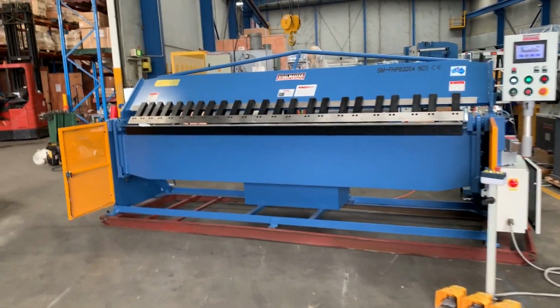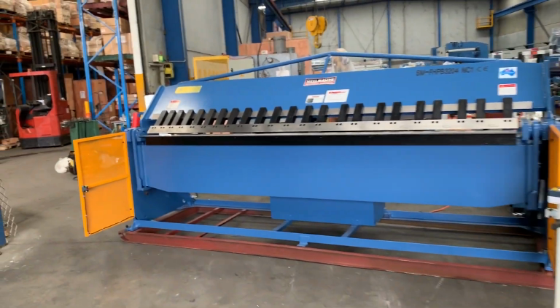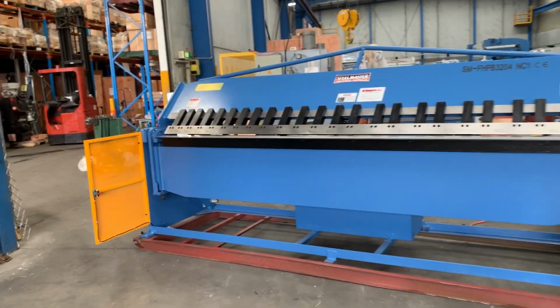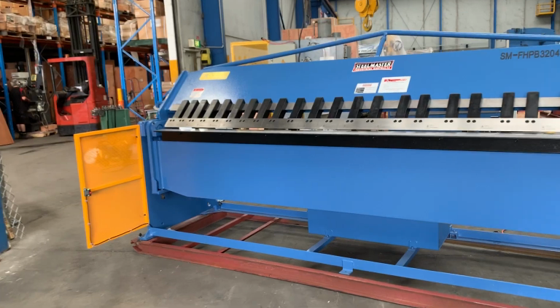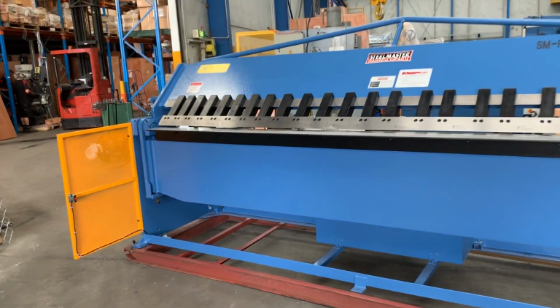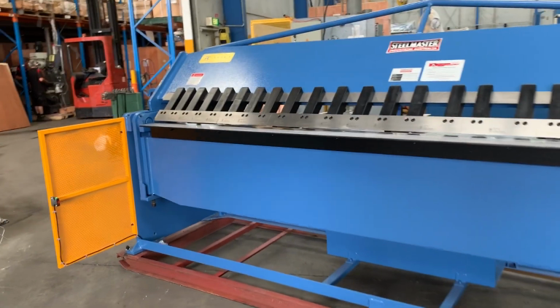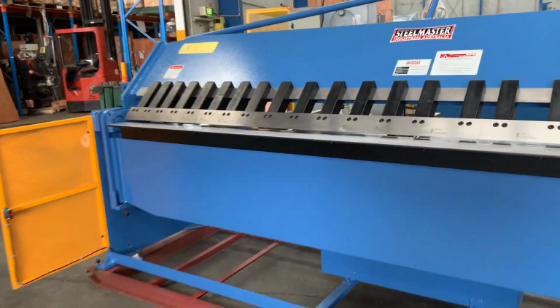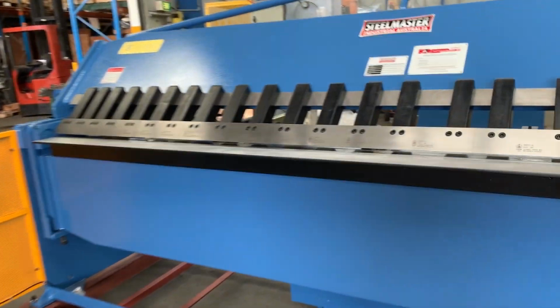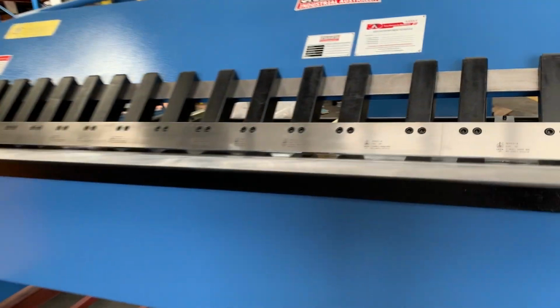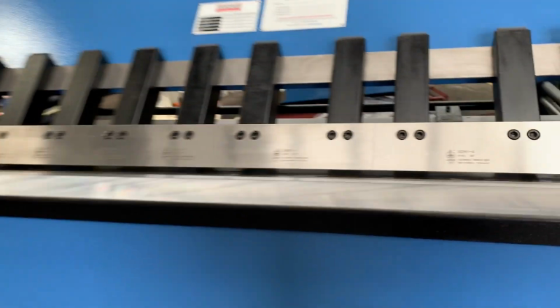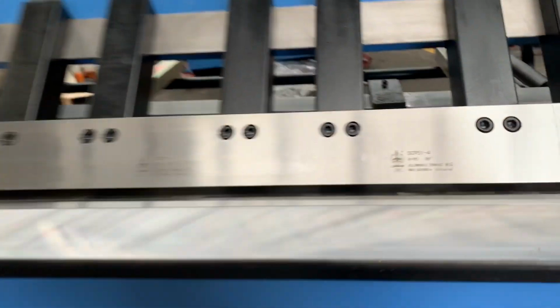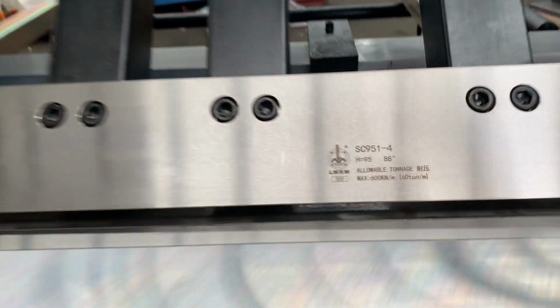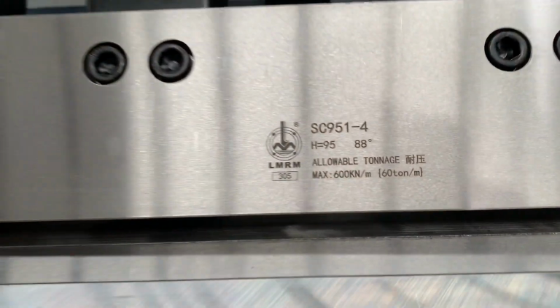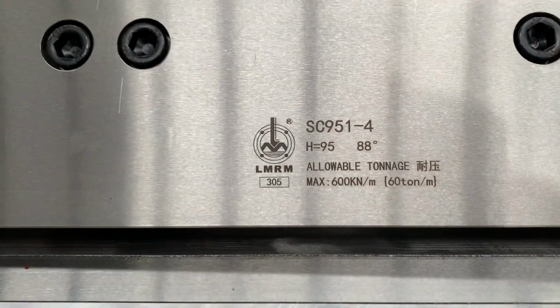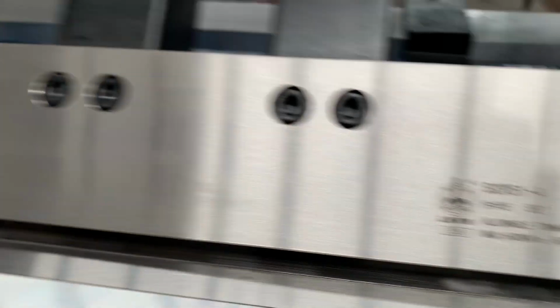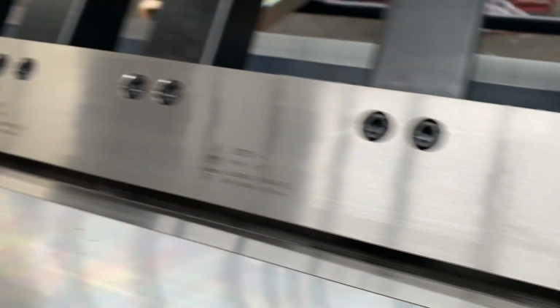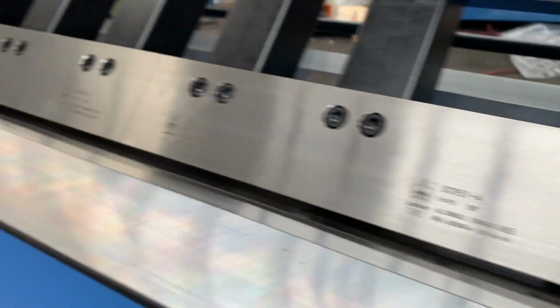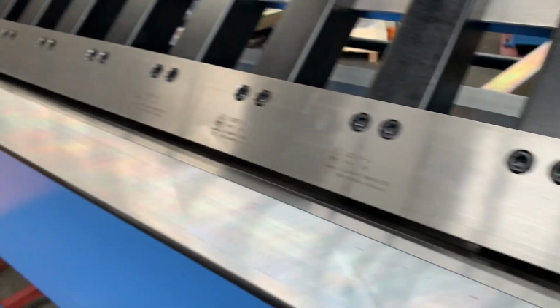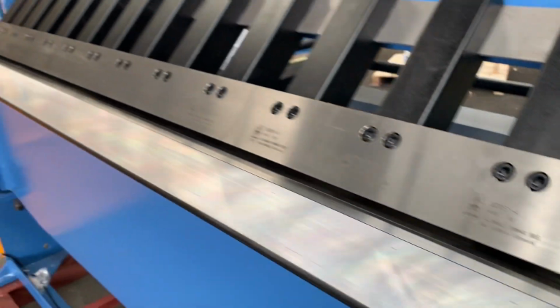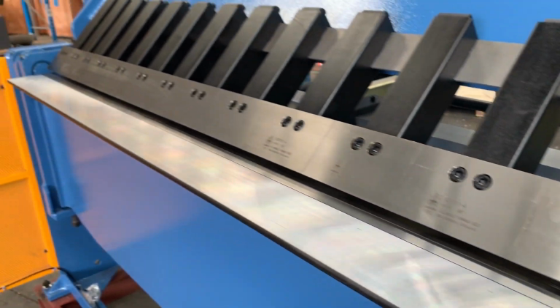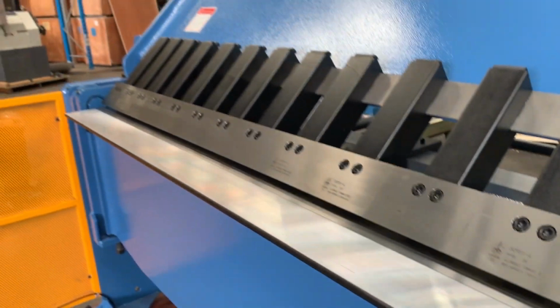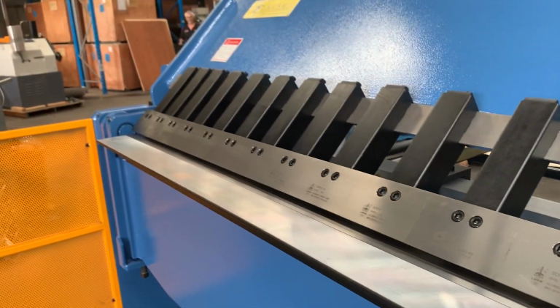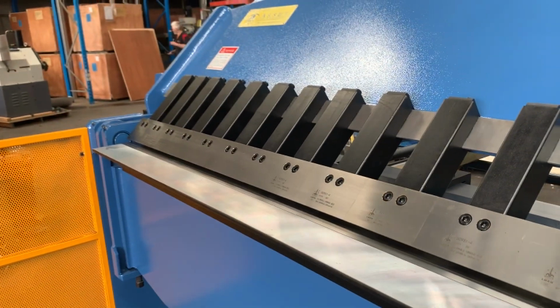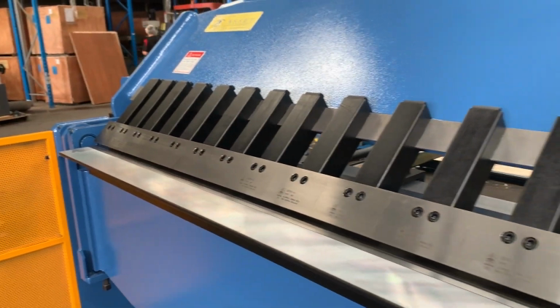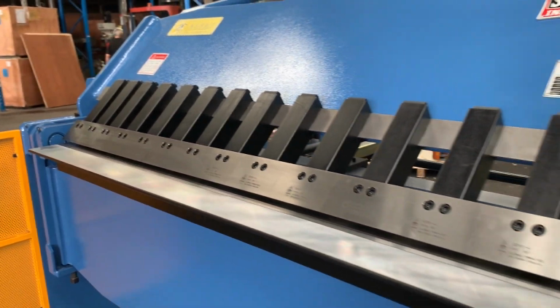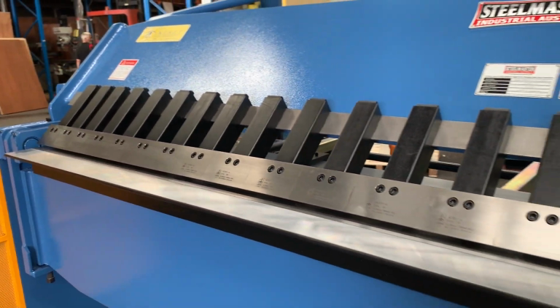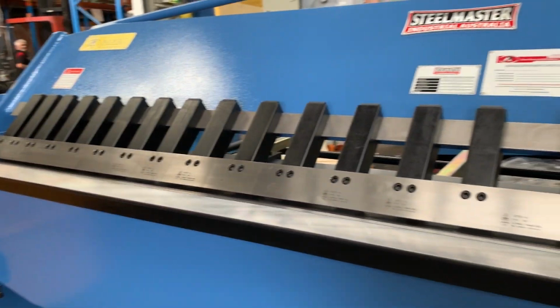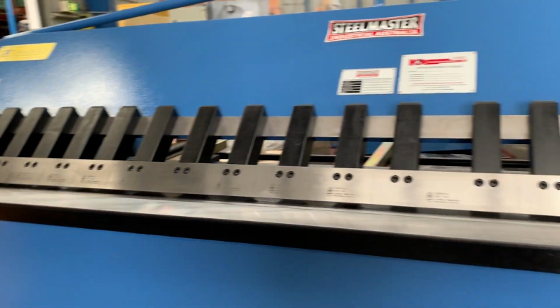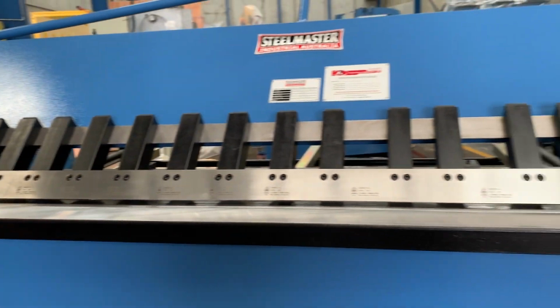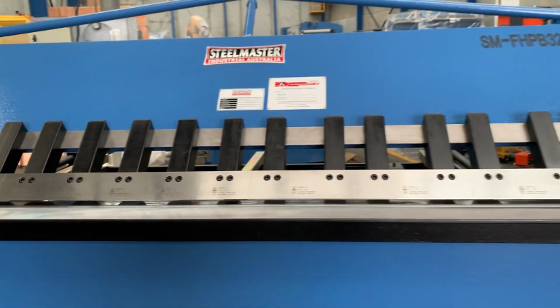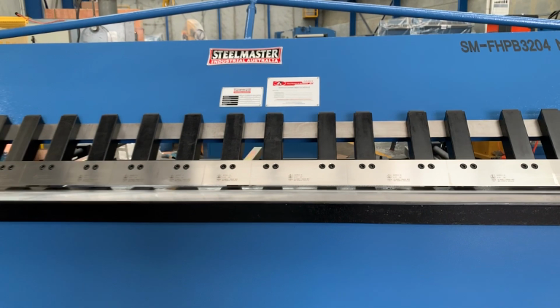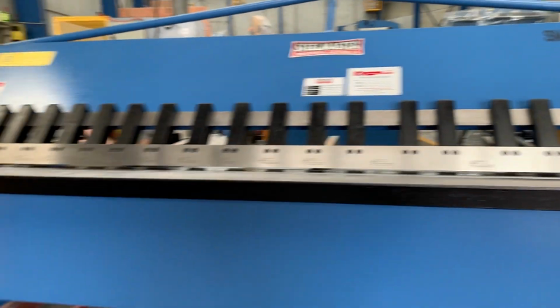It's full welded bed construction. As you can see, we've got hard and ground fingers along there — quality fingers all the way along that are removable — and we also offer aftermarket fingers as spare parts.